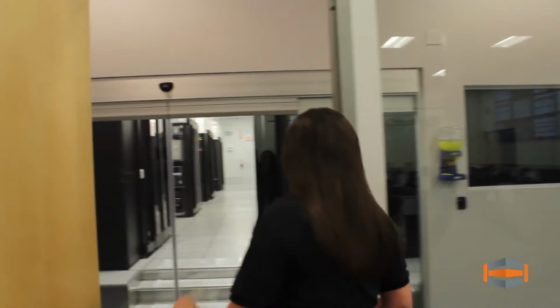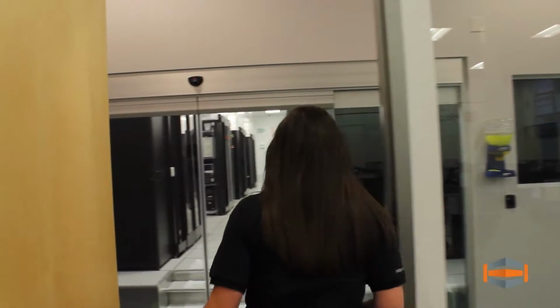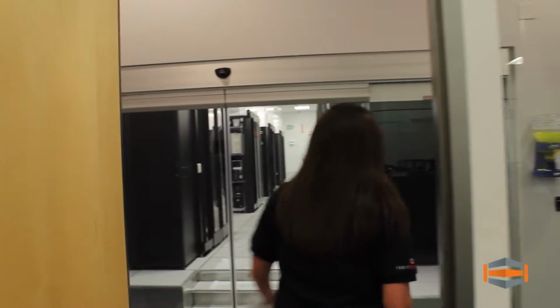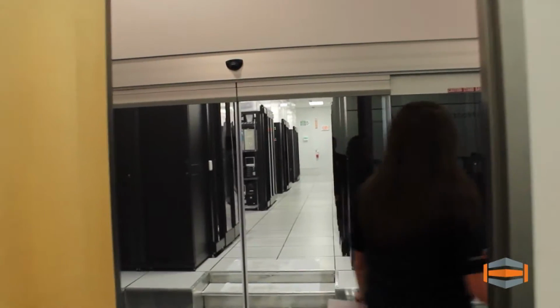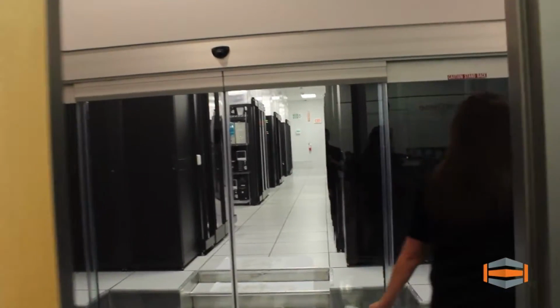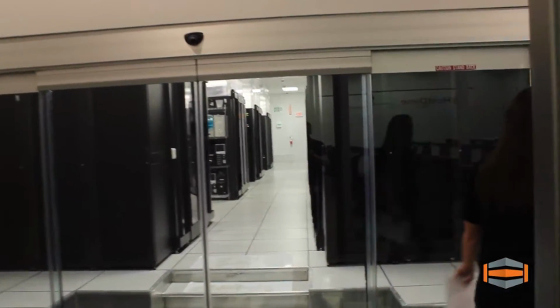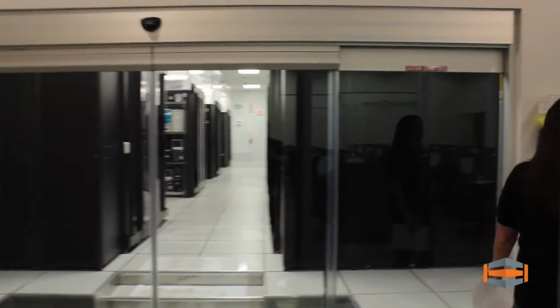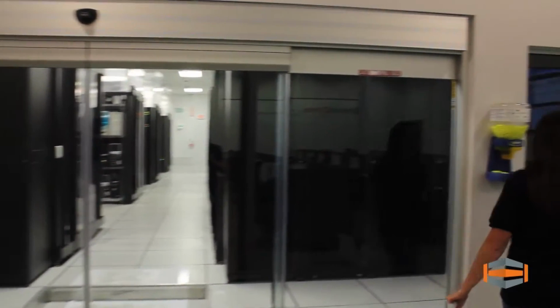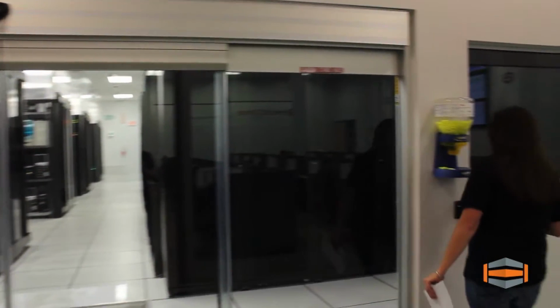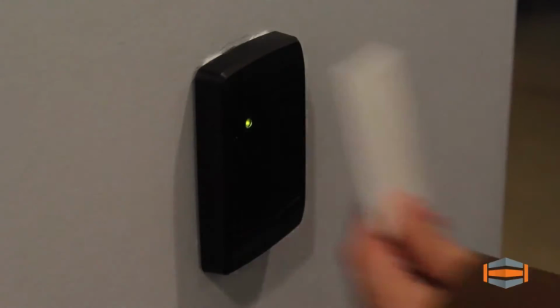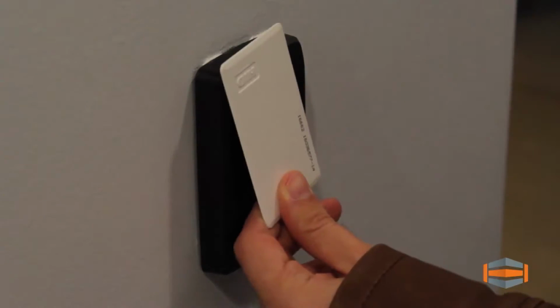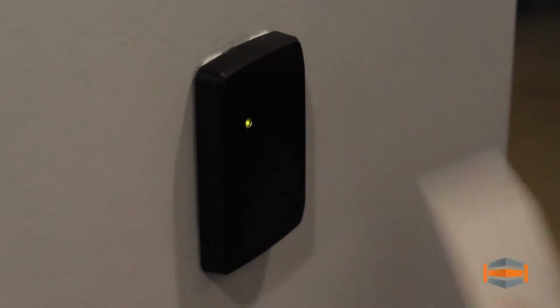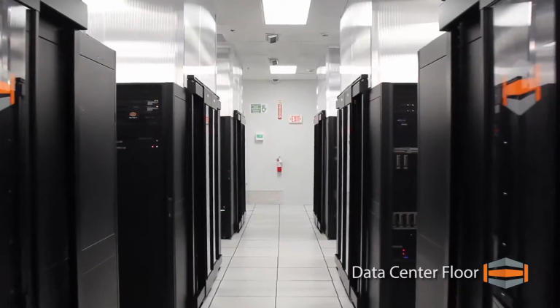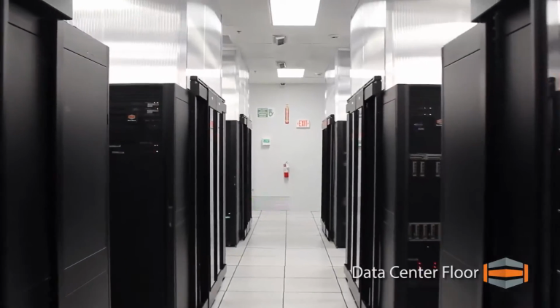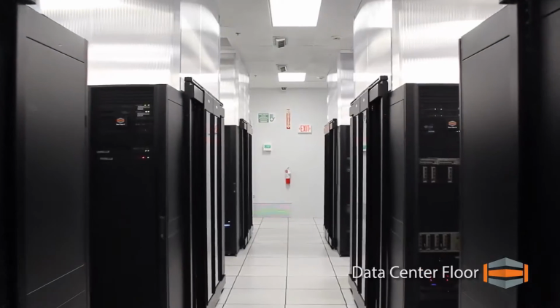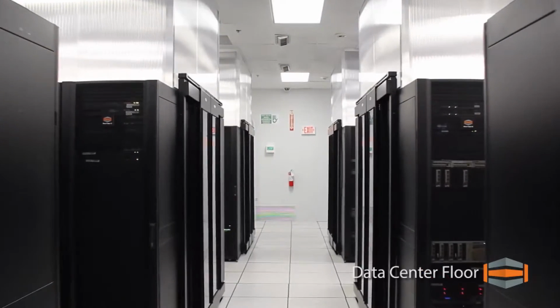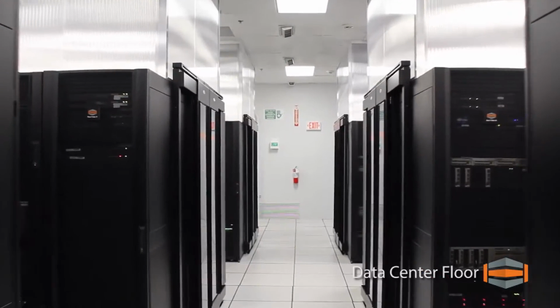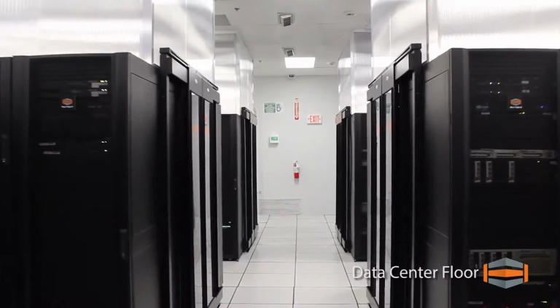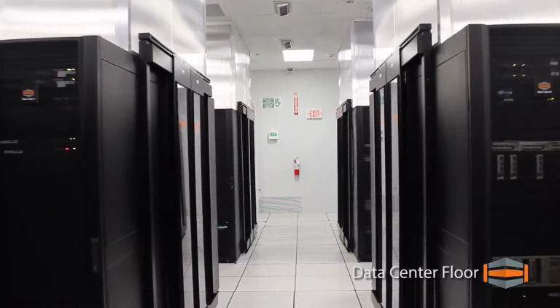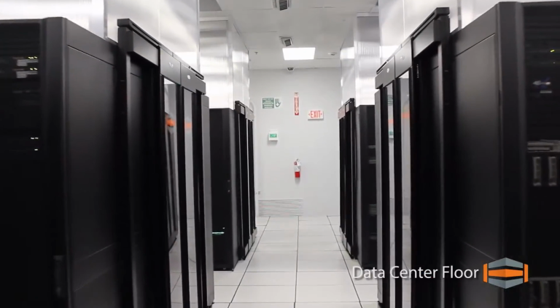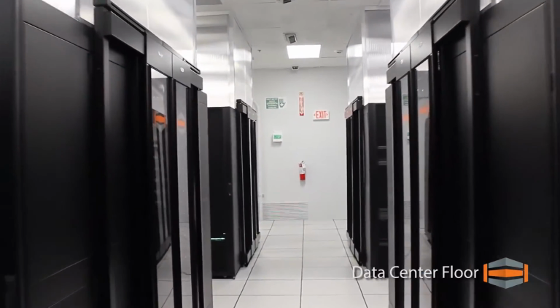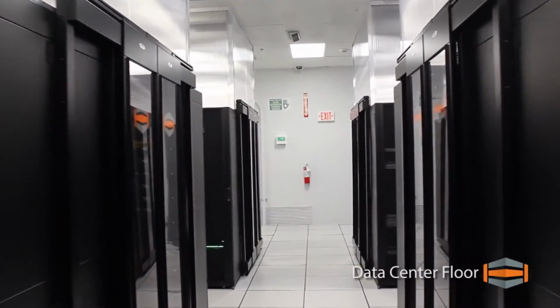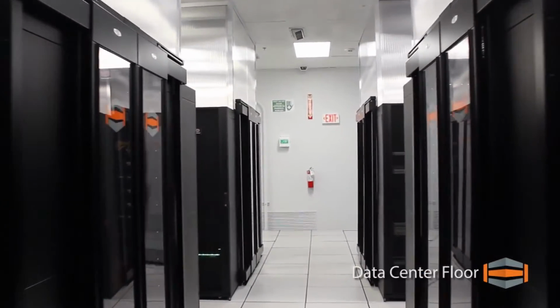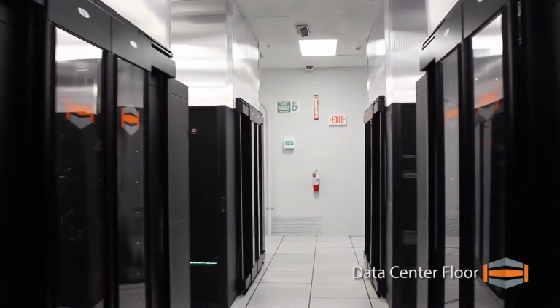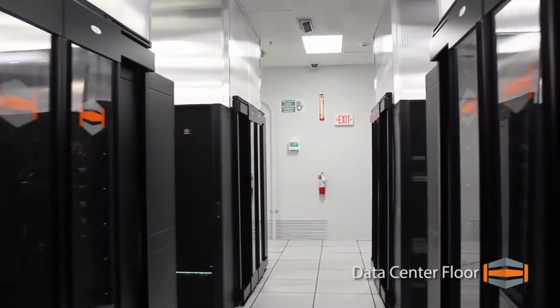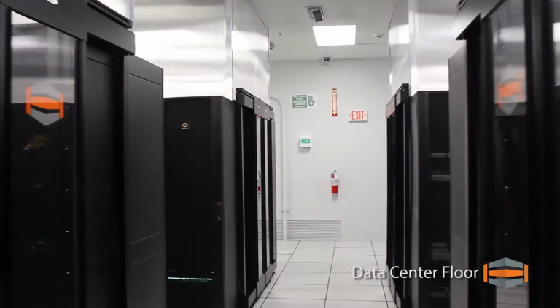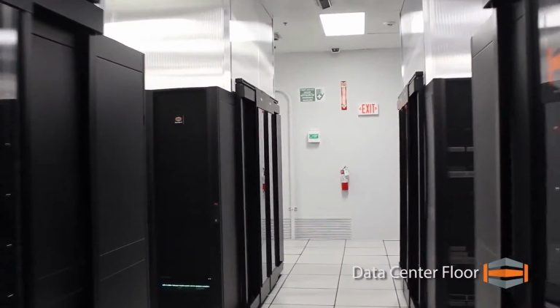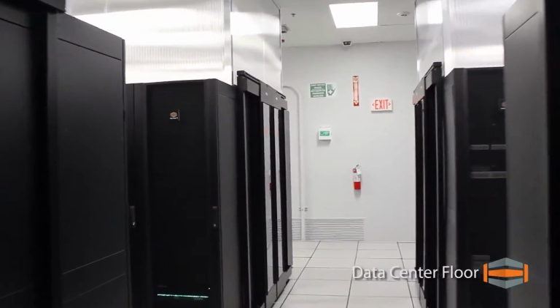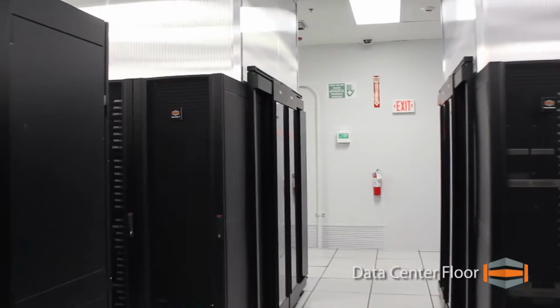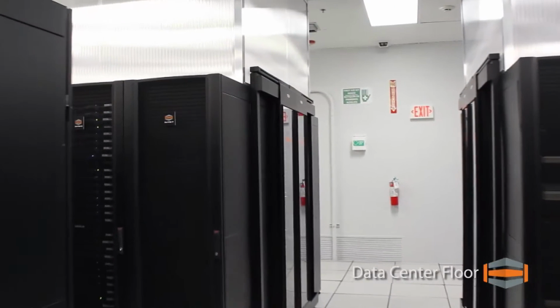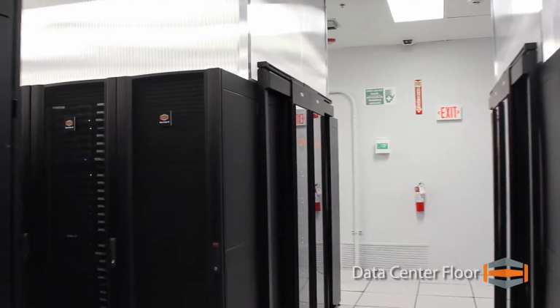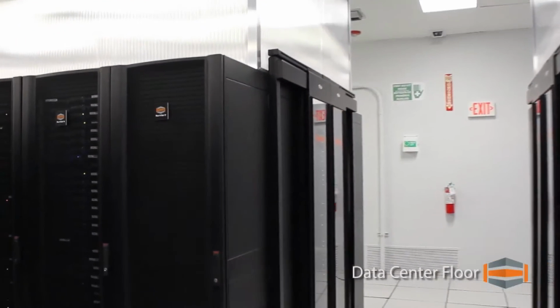All services are completely customizable to meet any need. Our data center floor currently houses over 9,000 servers with the power and infrastructure in place to accommodate nearly double that amount.